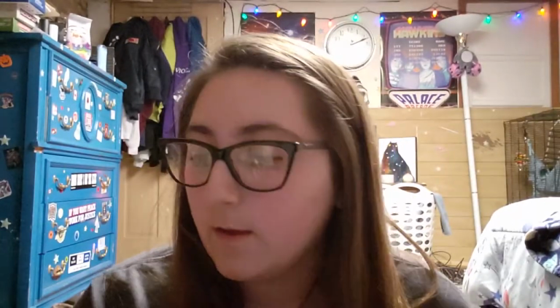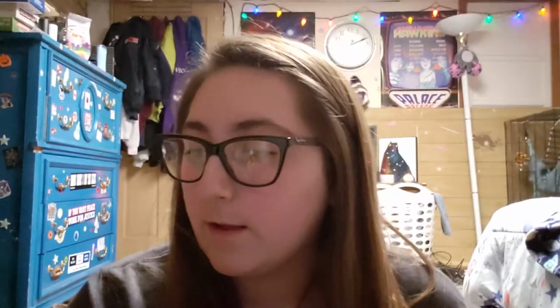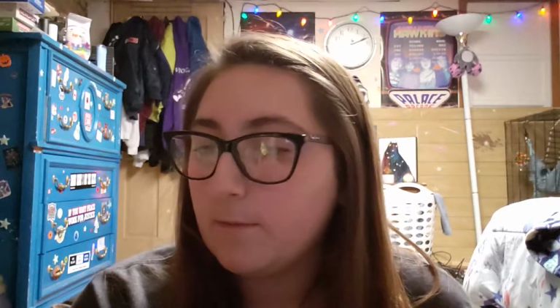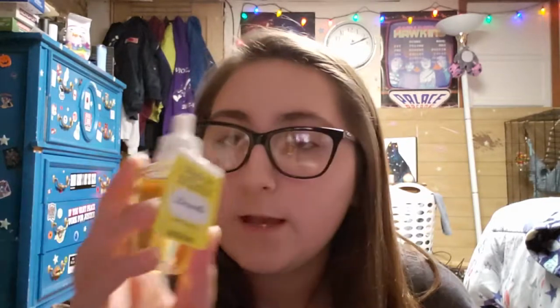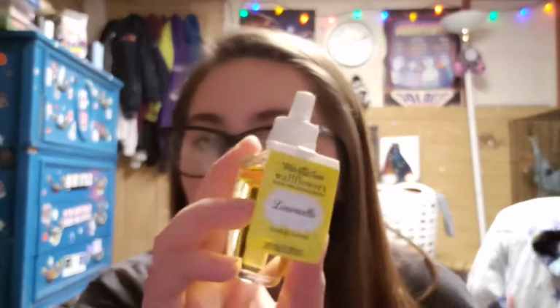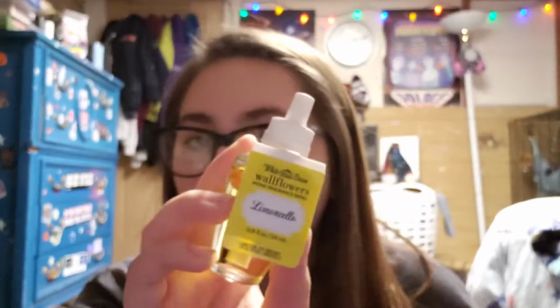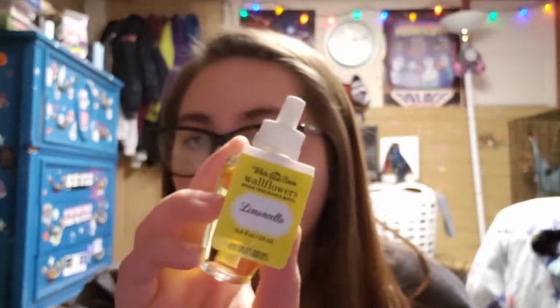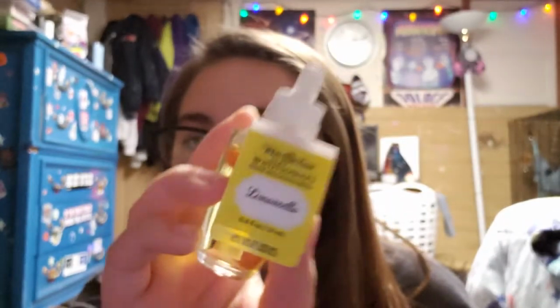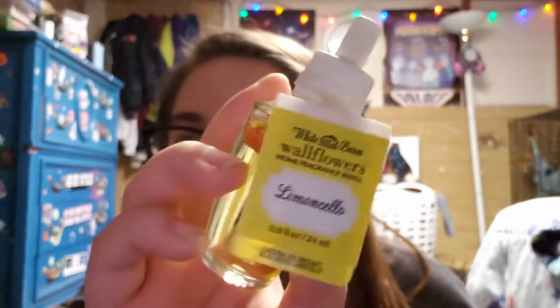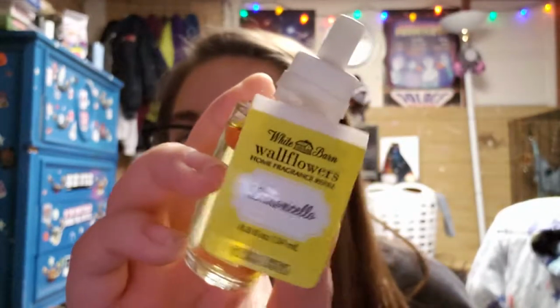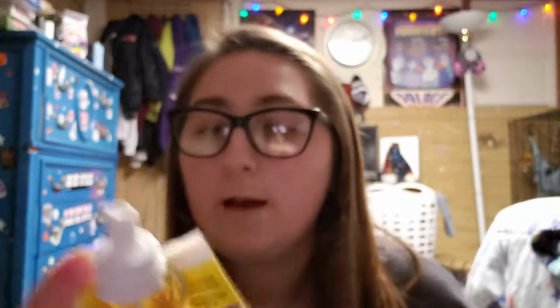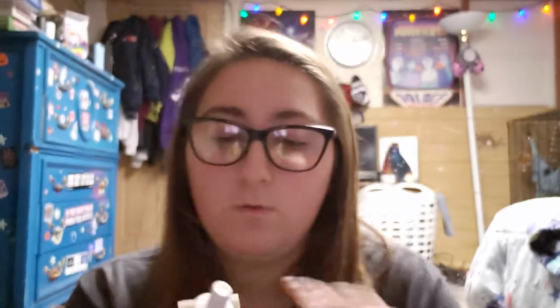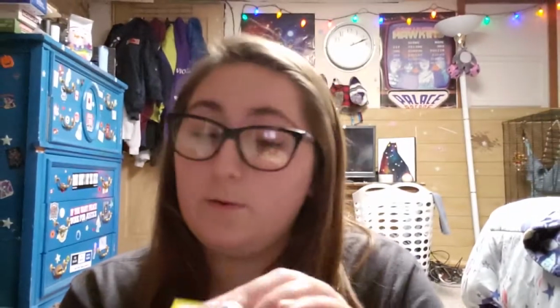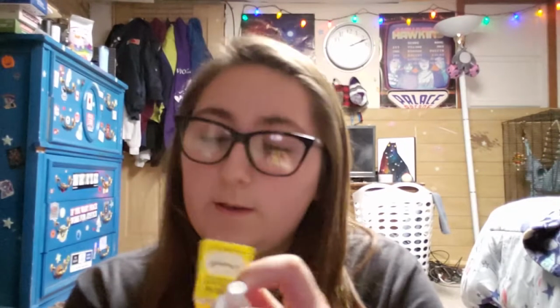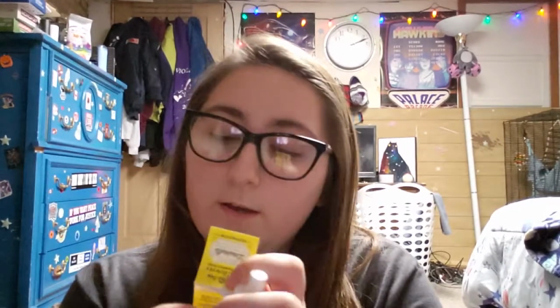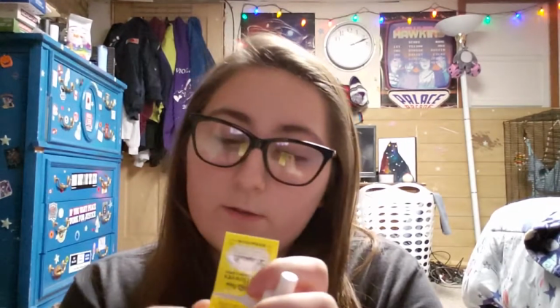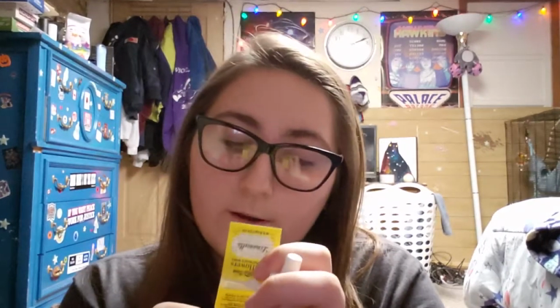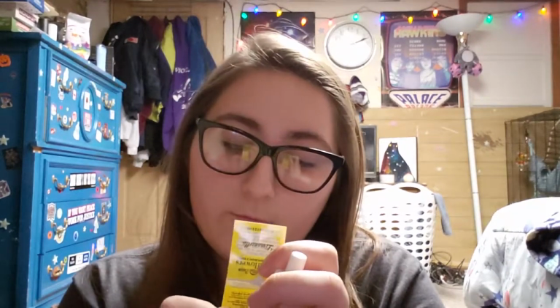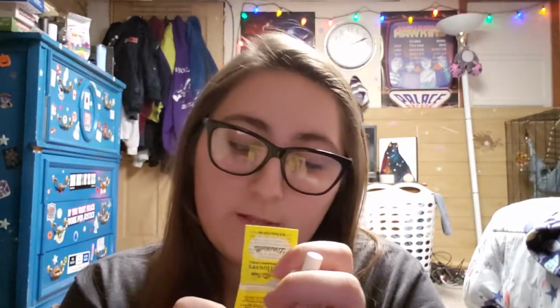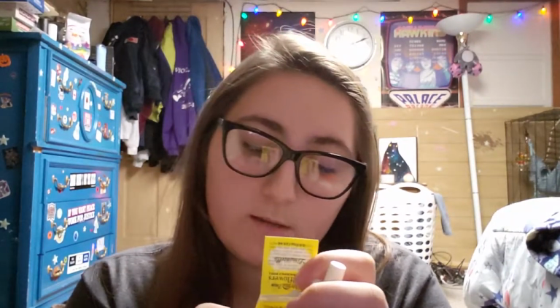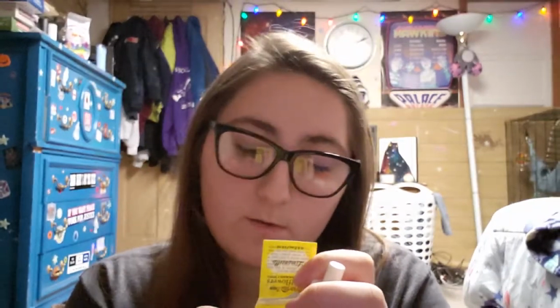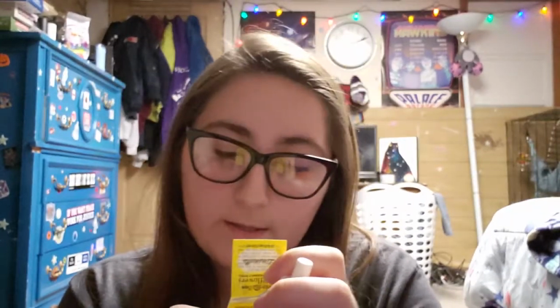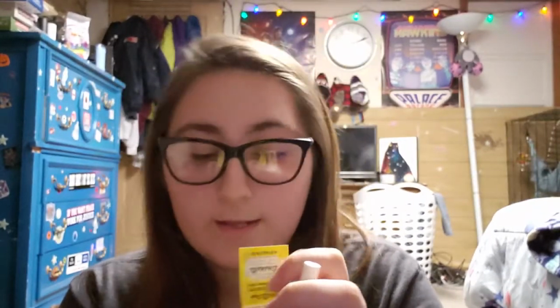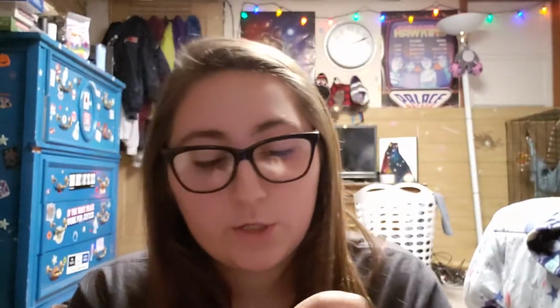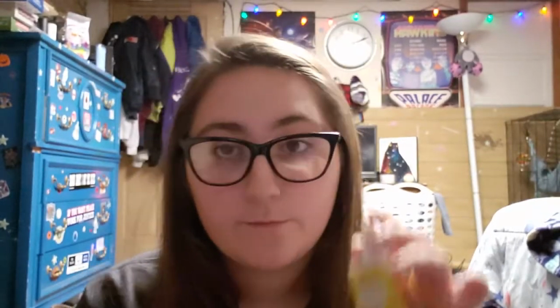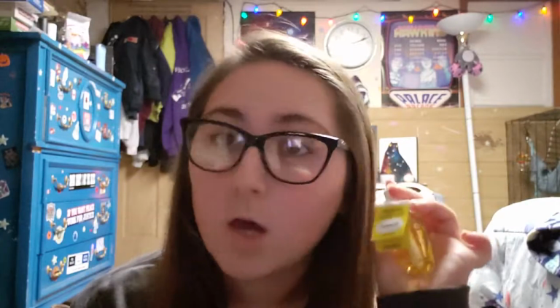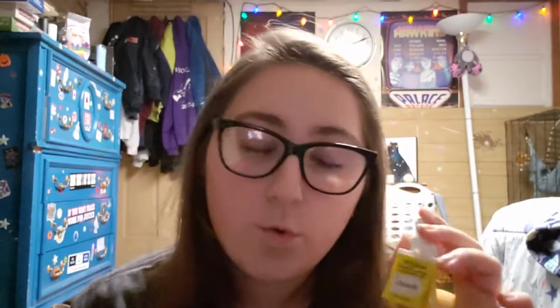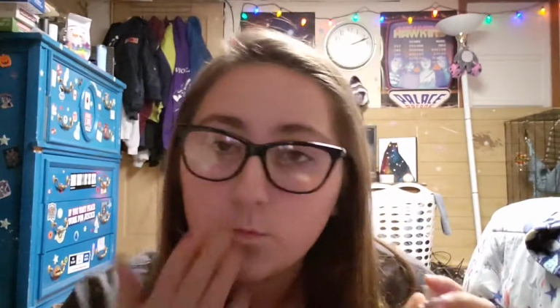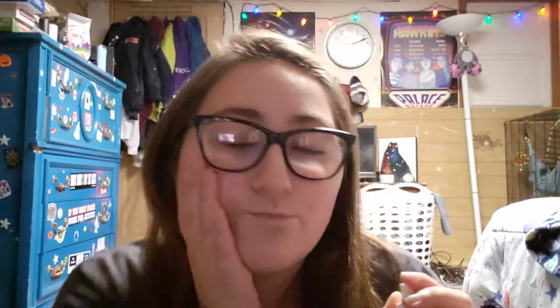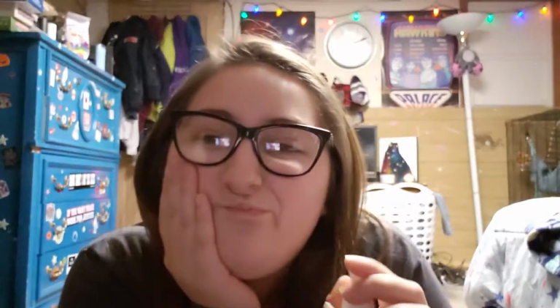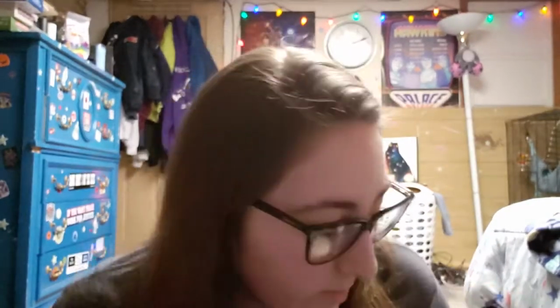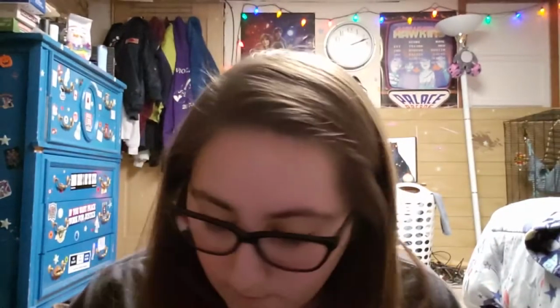And then I have lemoncello, another all-time favorite in my household — everybody loves it. The notes are bright lemon zest, sorrento lemons, and cane sugar. It's so yummy.